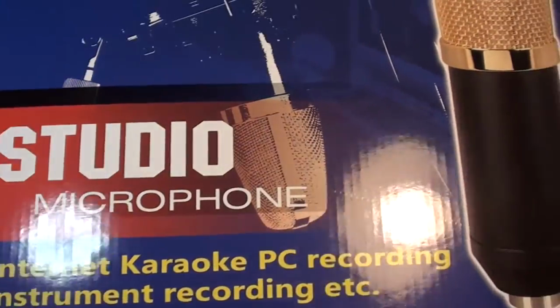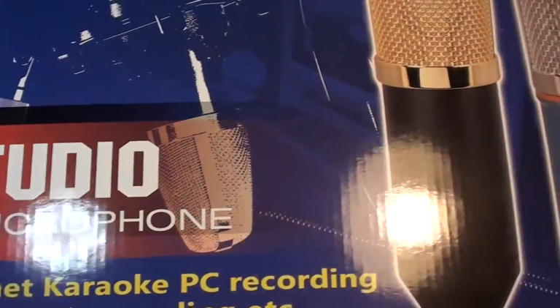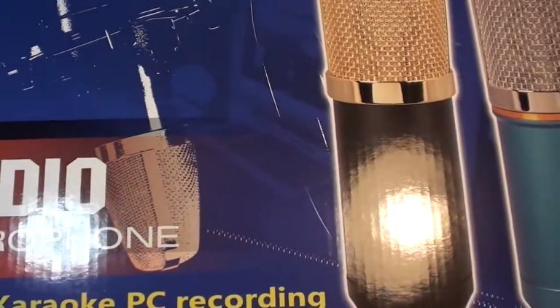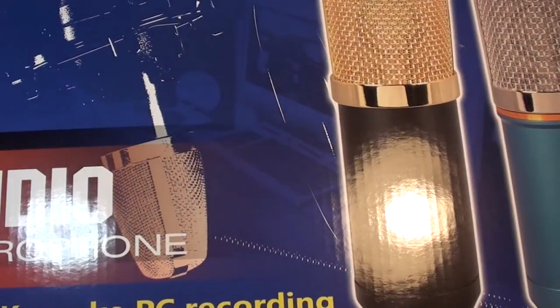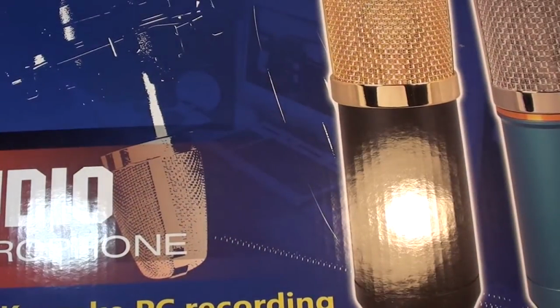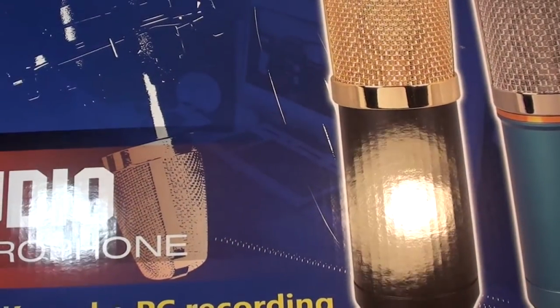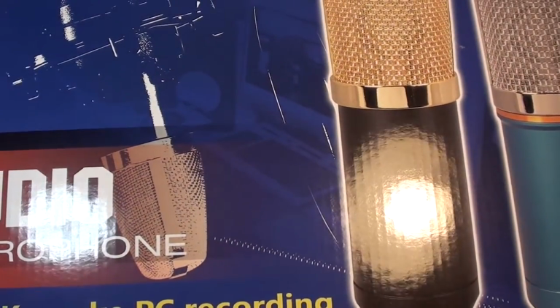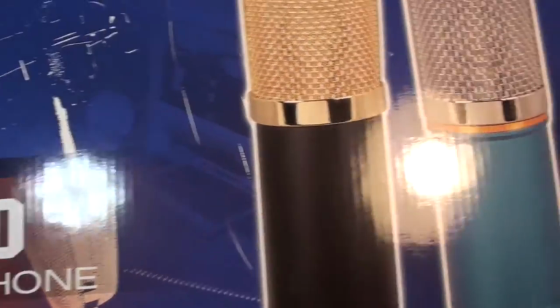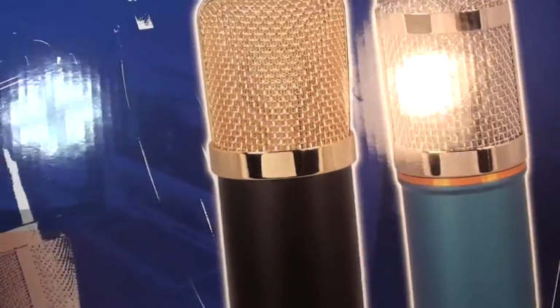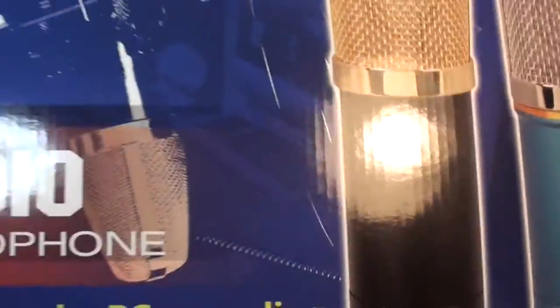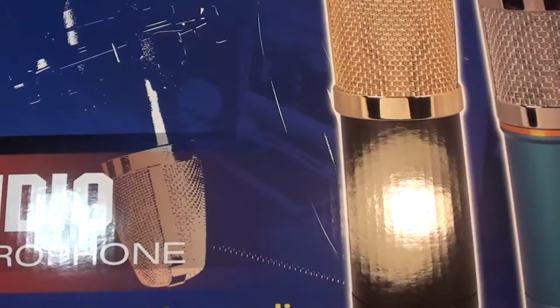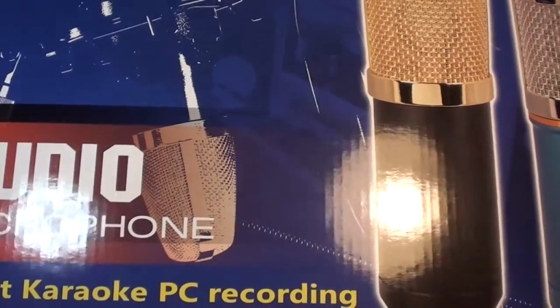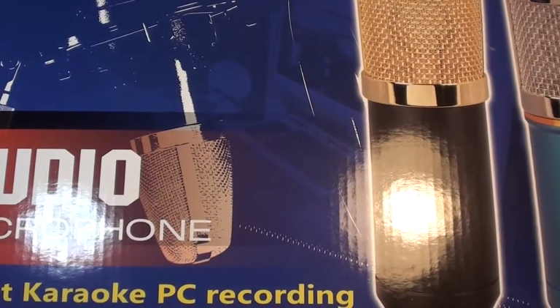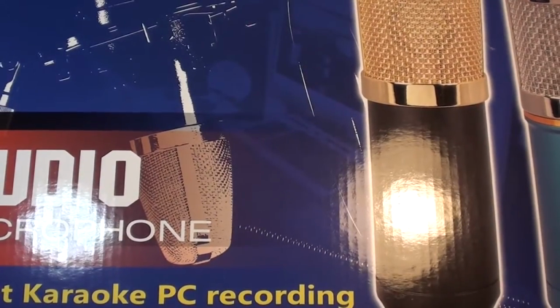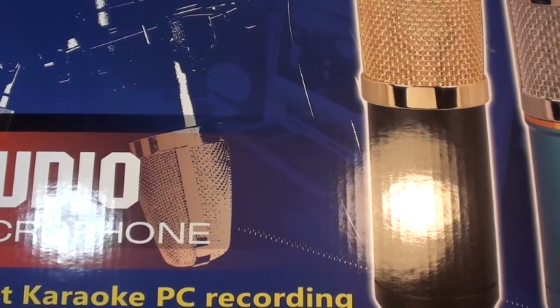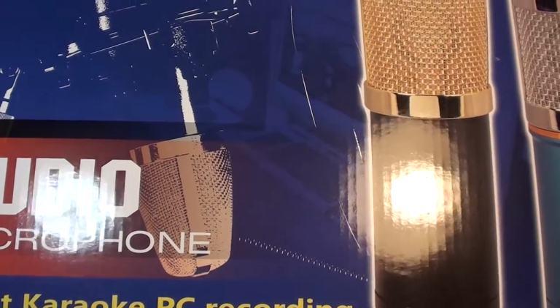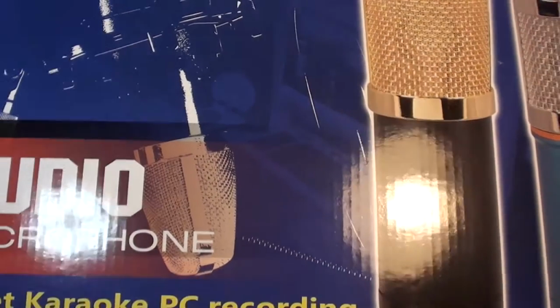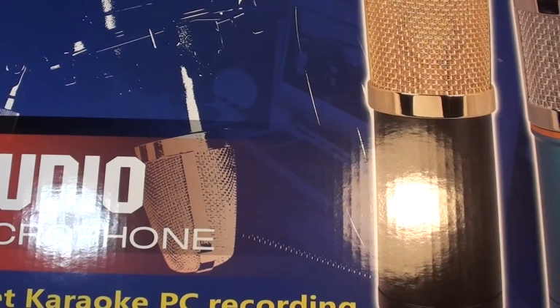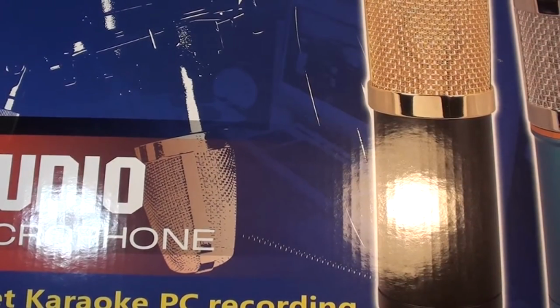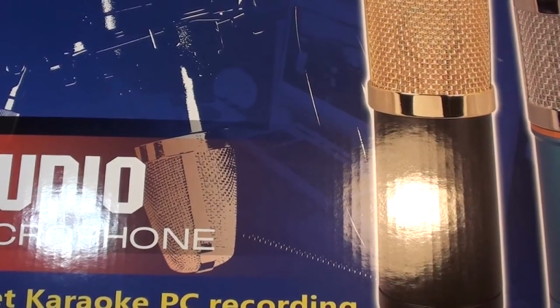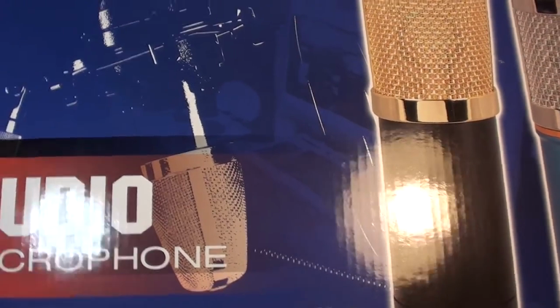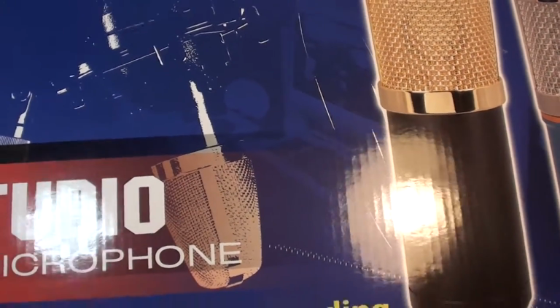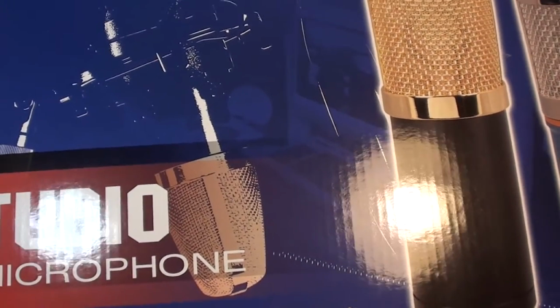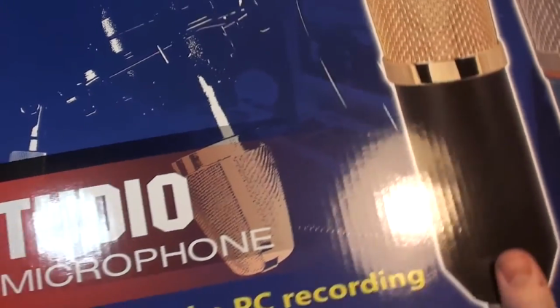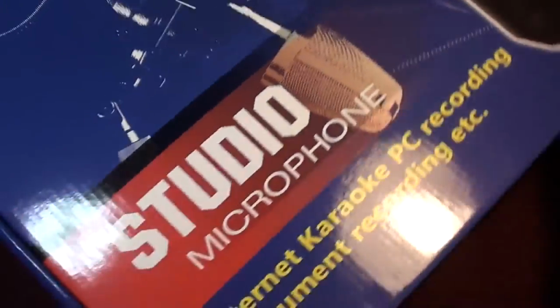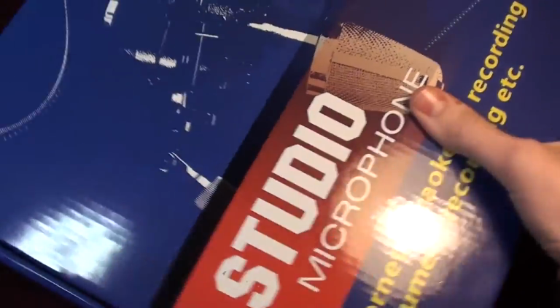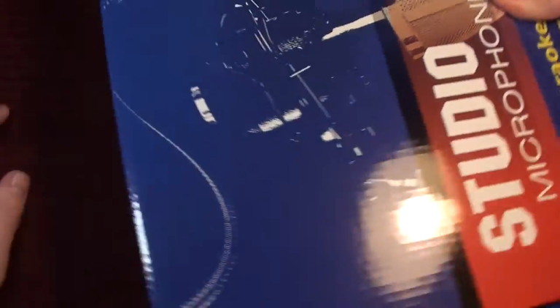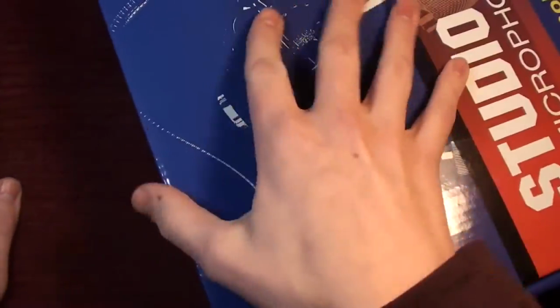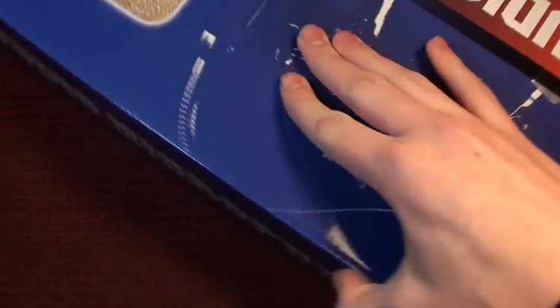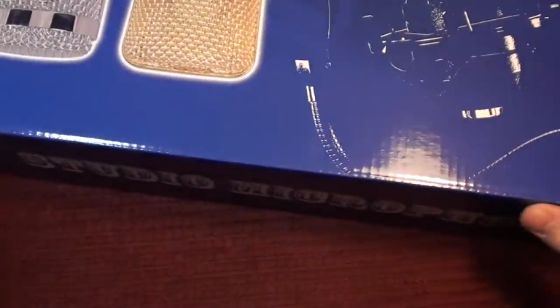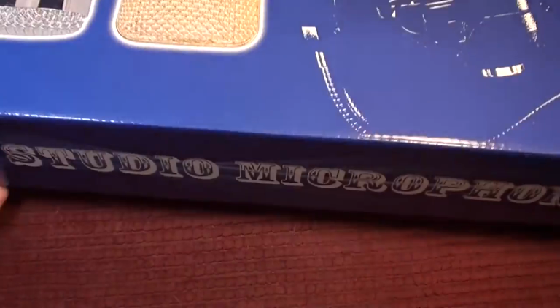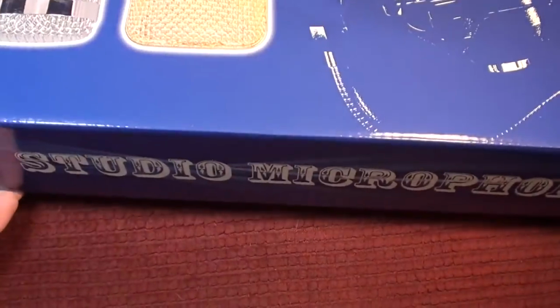The microphone I got is the Floreon BM800. It's an electric condenser mic with an XLR connection. I got this entire package on Amazon.com for $45. Let's get into it.